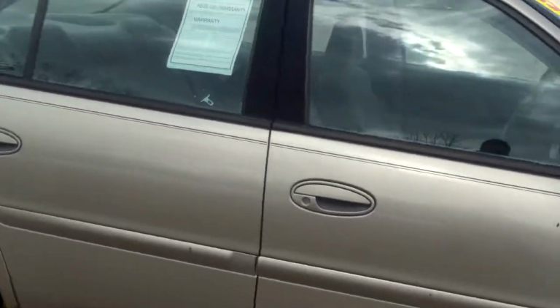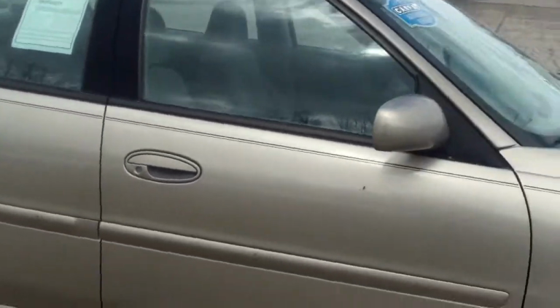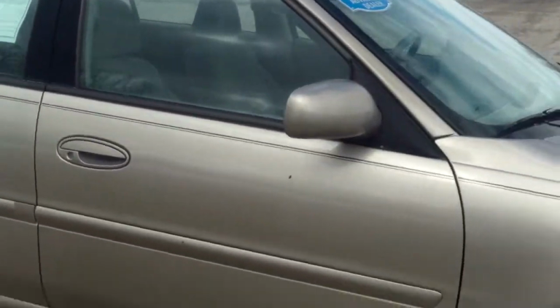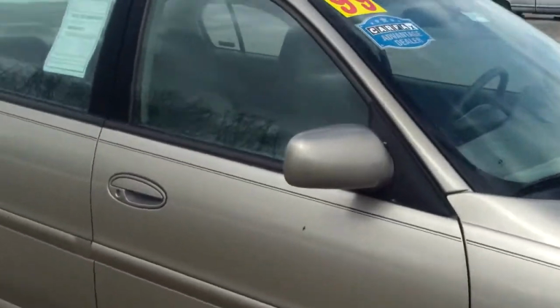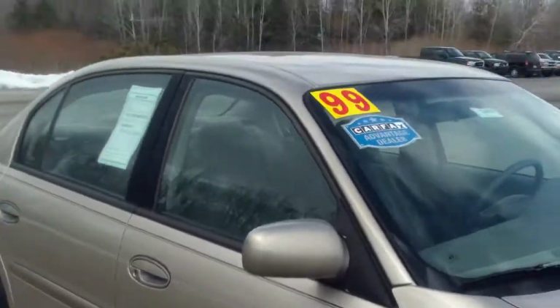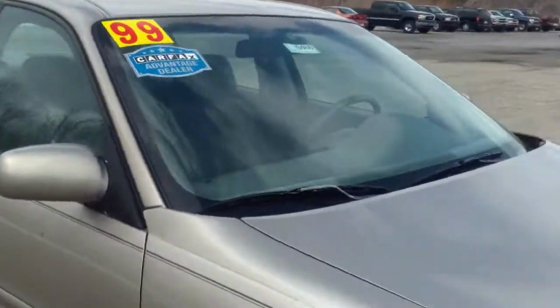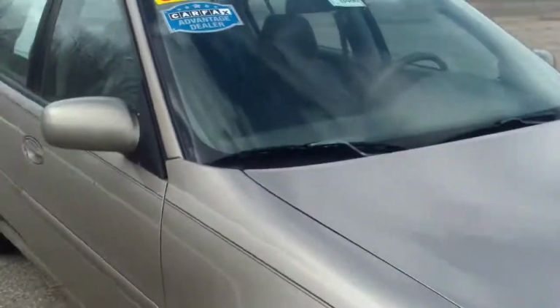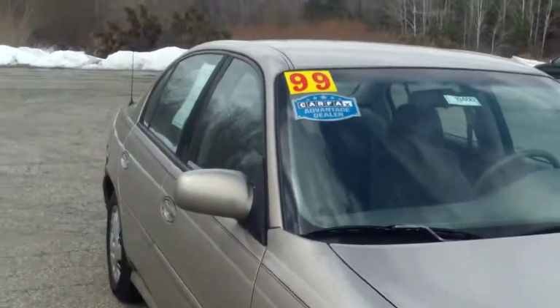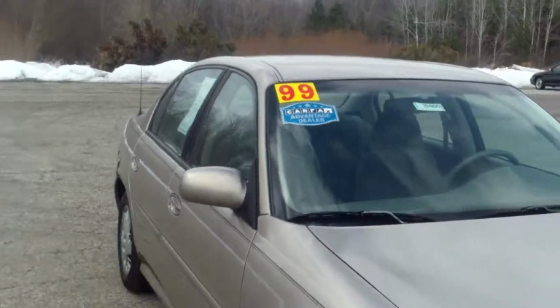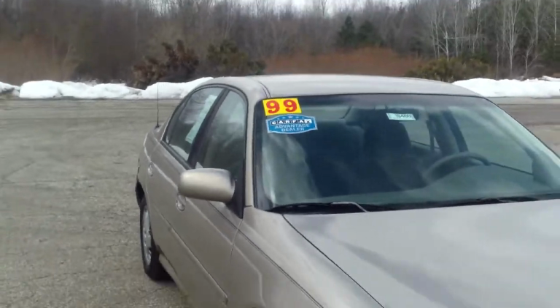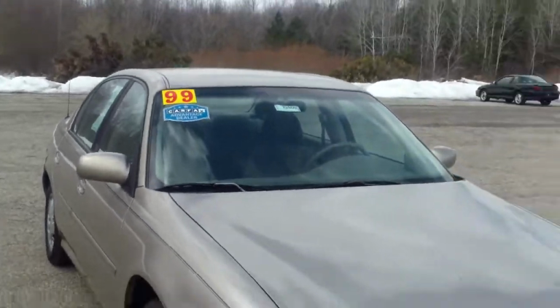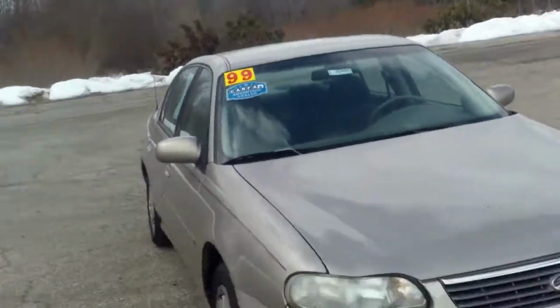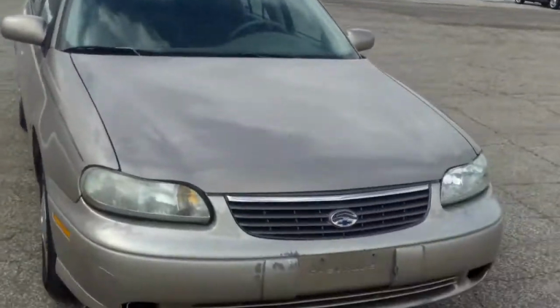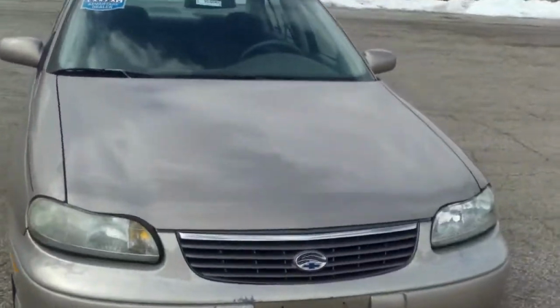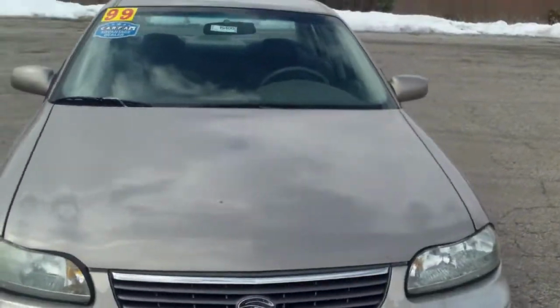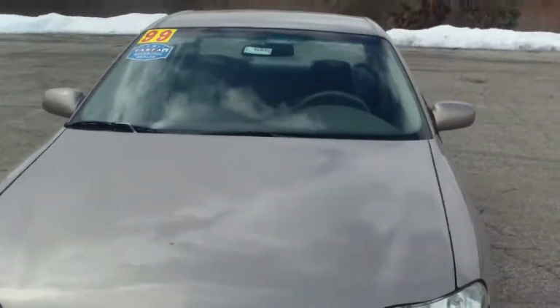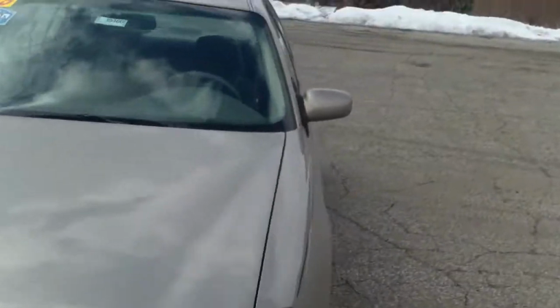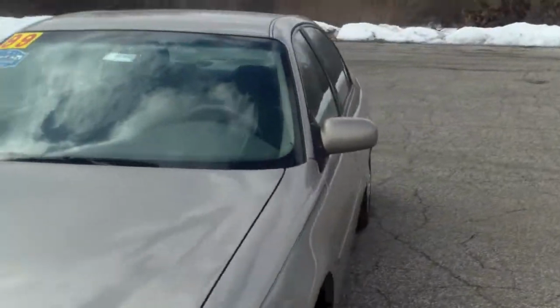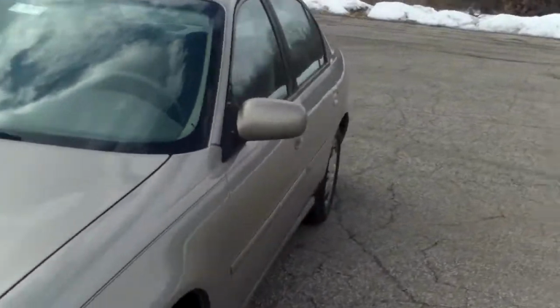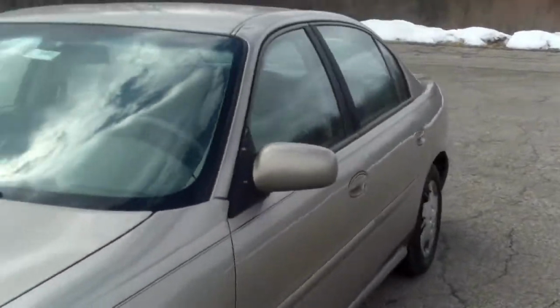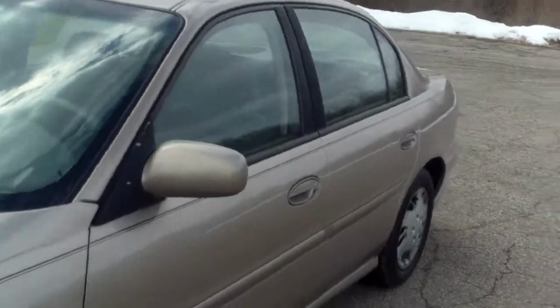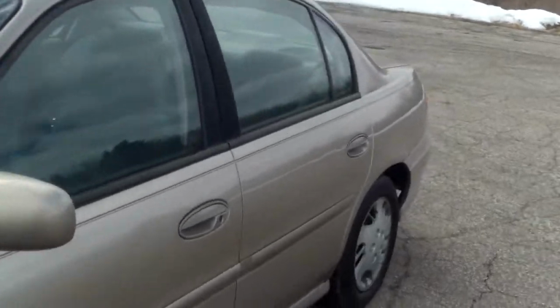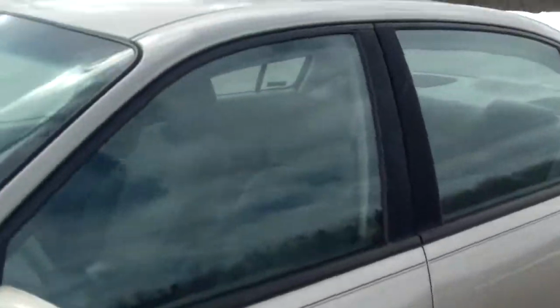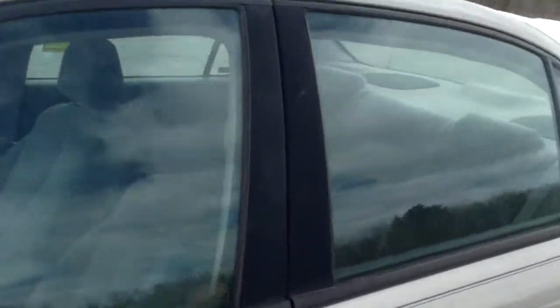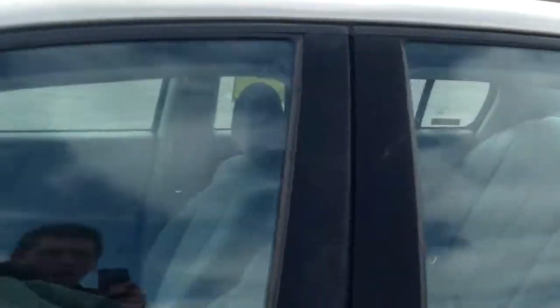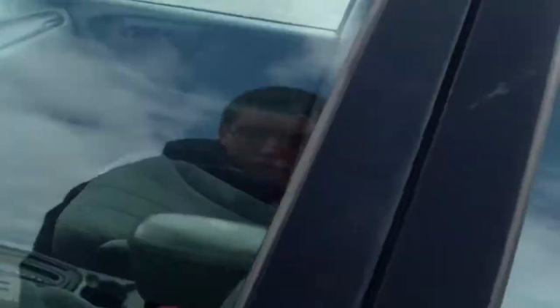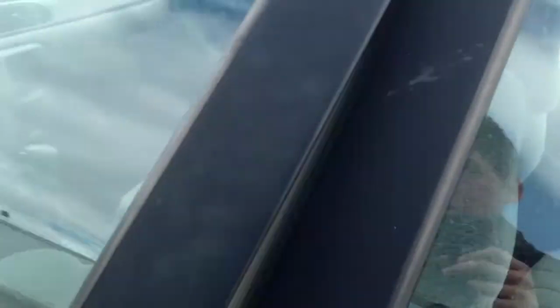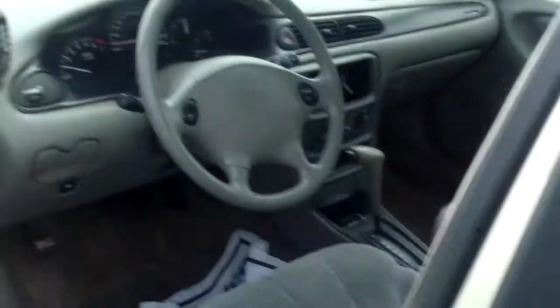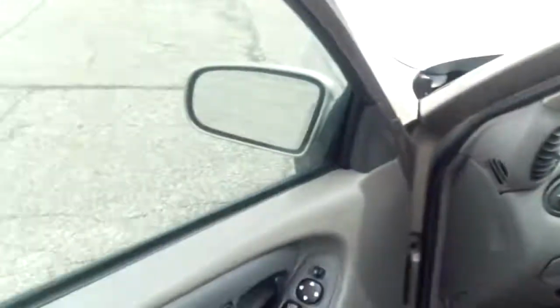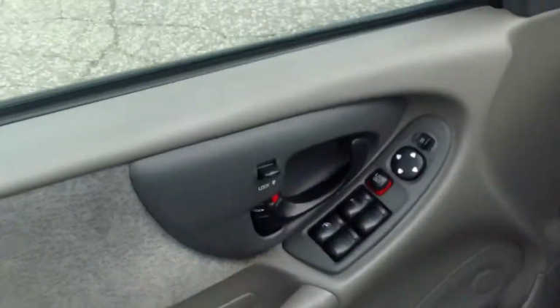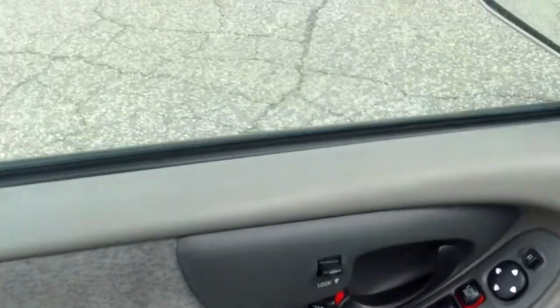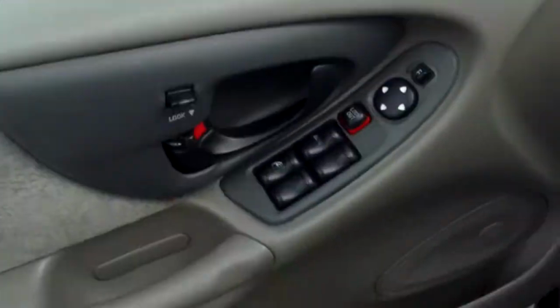But it seems to start up just fine. It definitely needs some TLC, but we do price our vehicles accordingly, which is why you see the price where it's at.